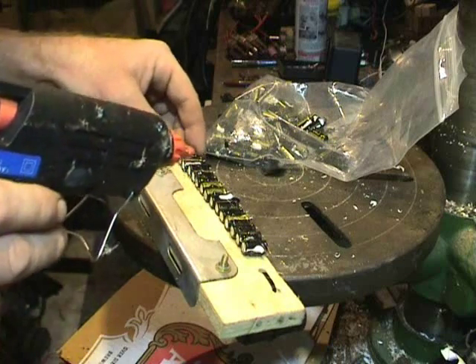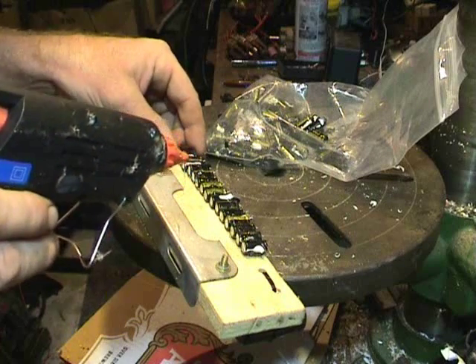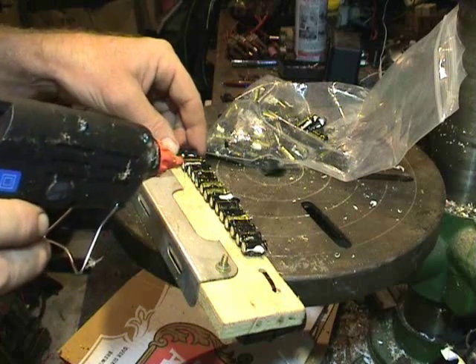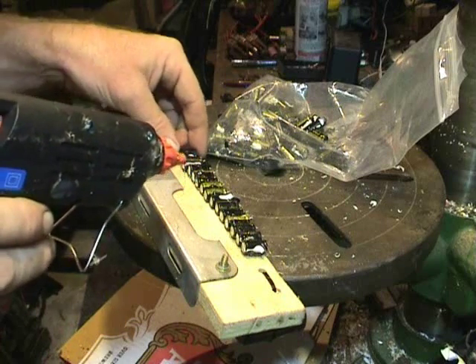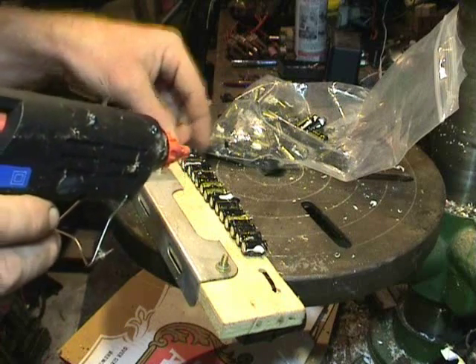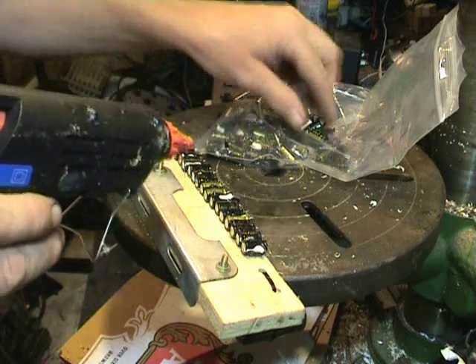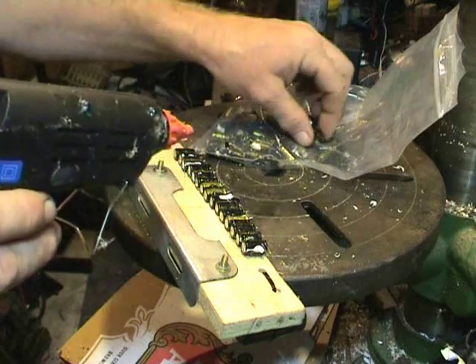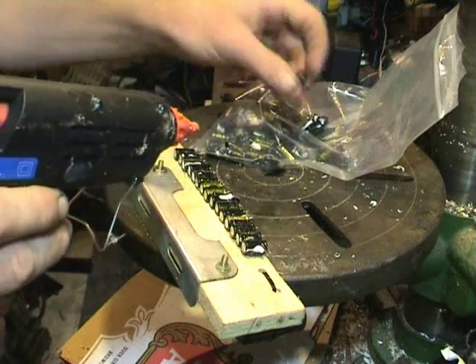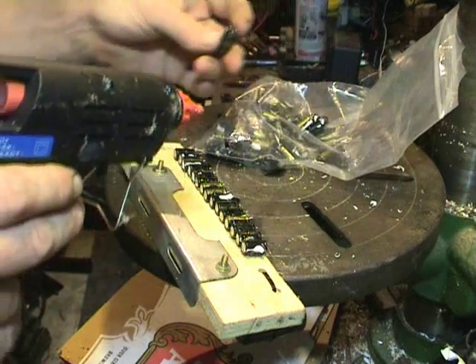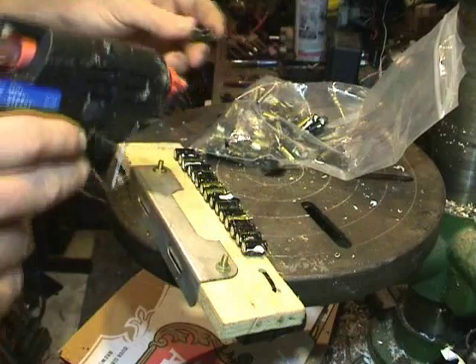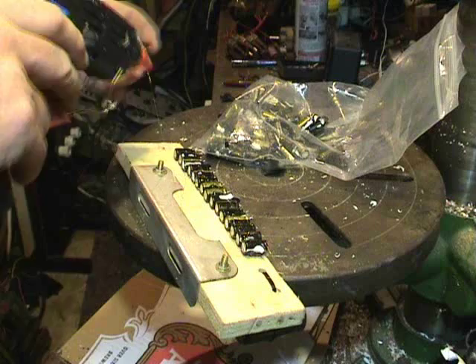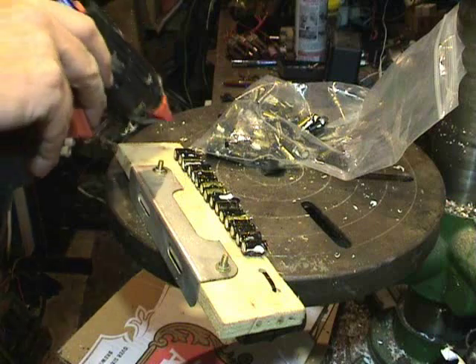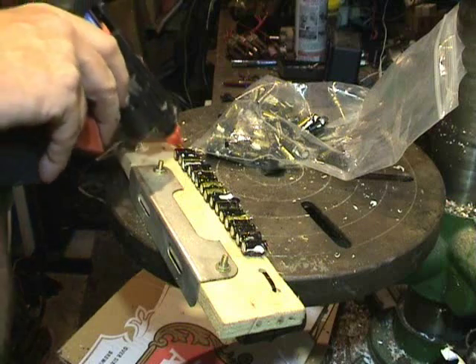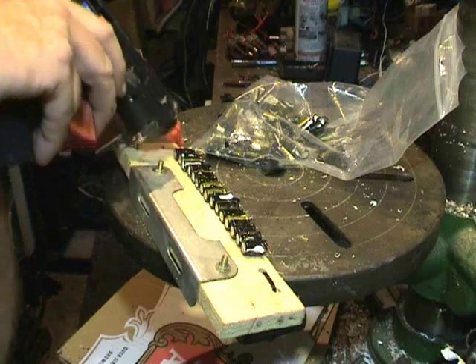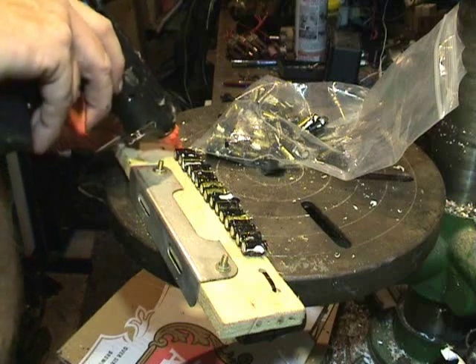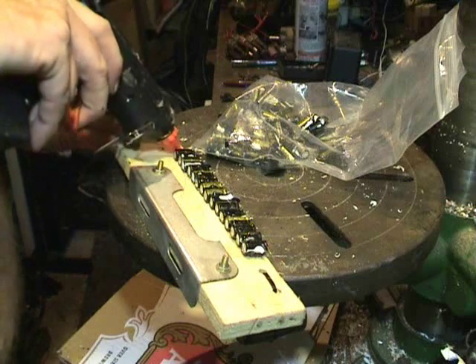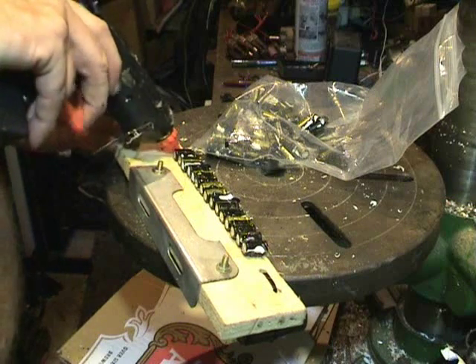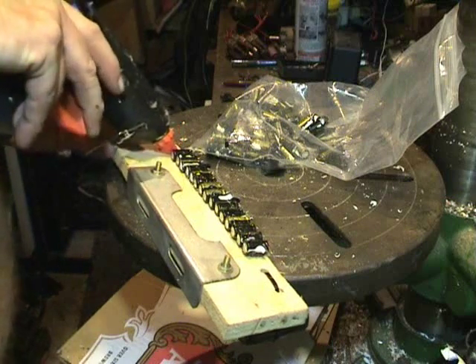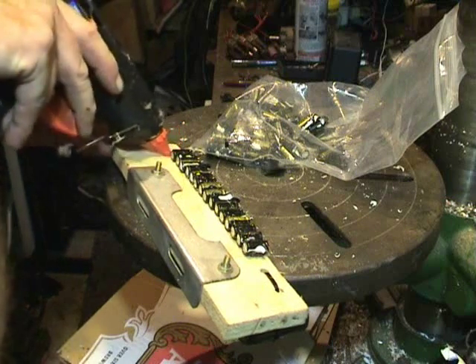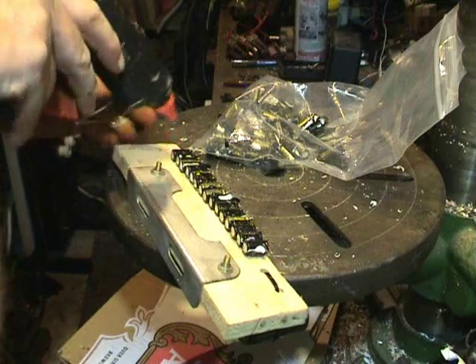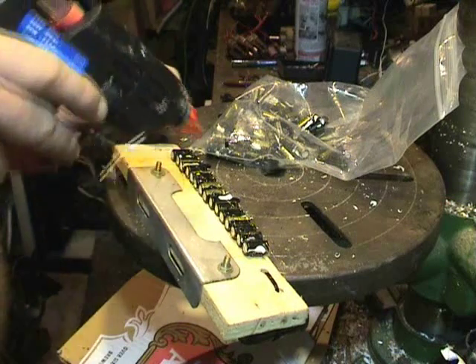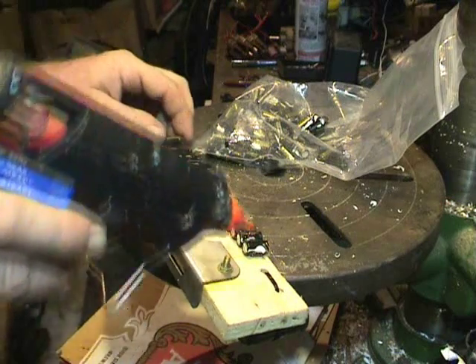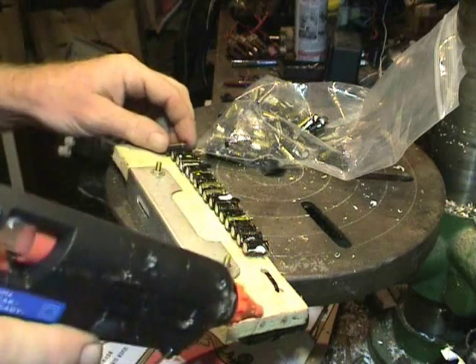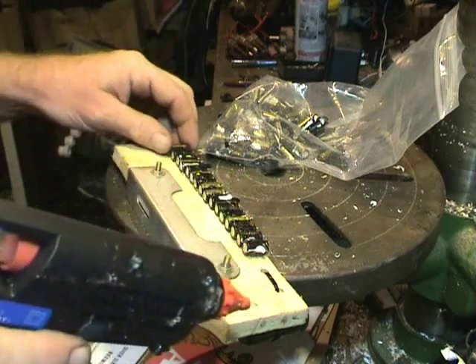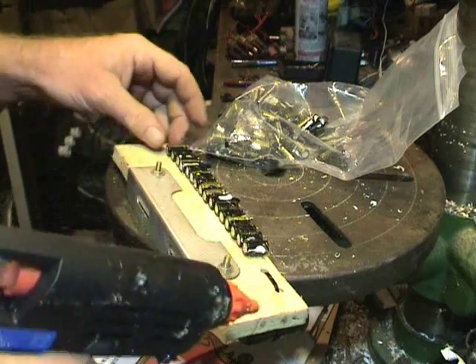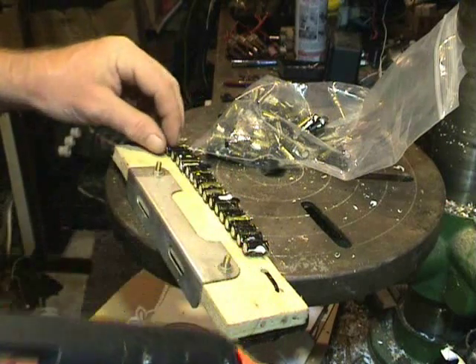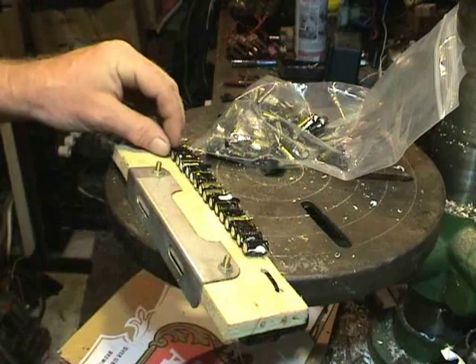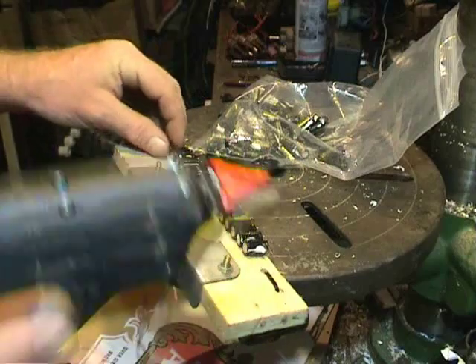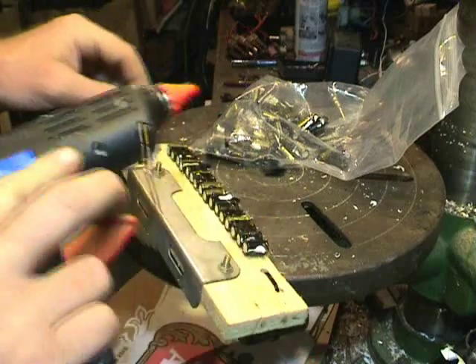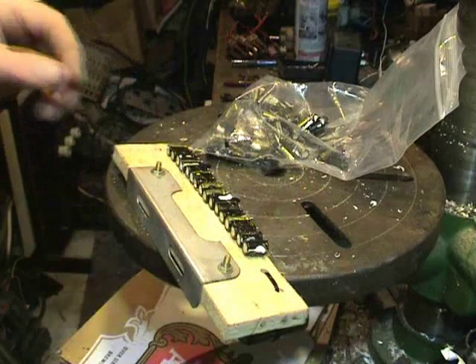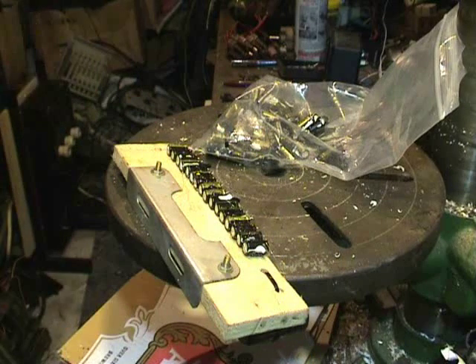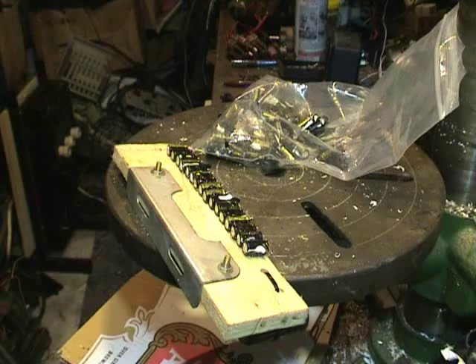I've got a bag full of these. They are 470 micro or 1000 micro. They all come from old power supplies and some of these are a bit dicey.